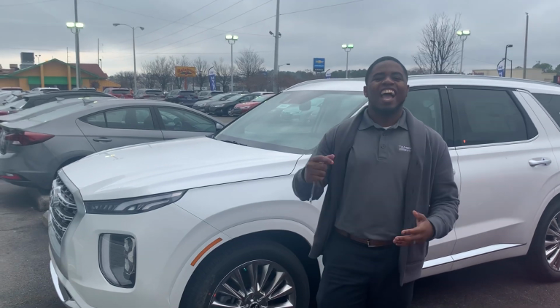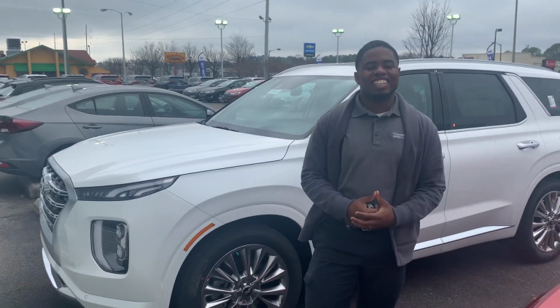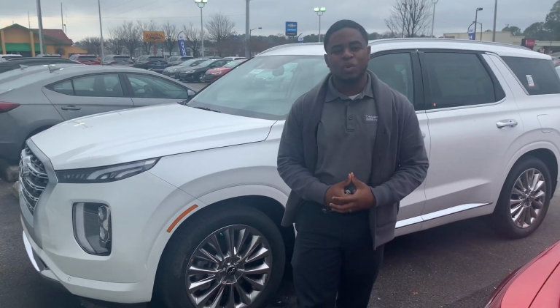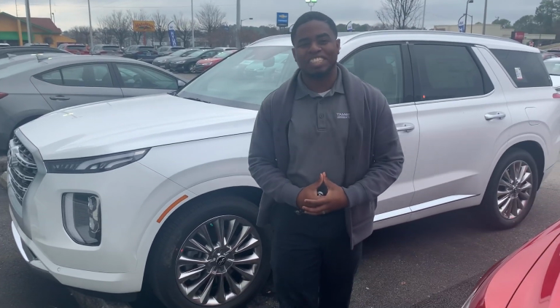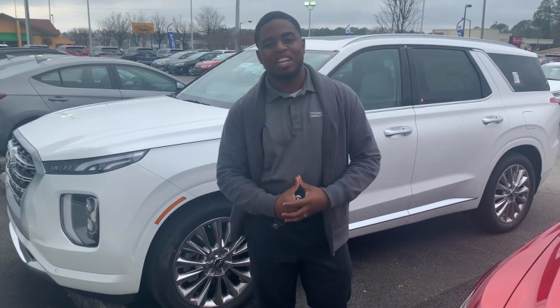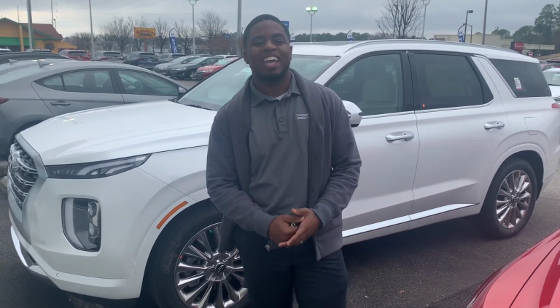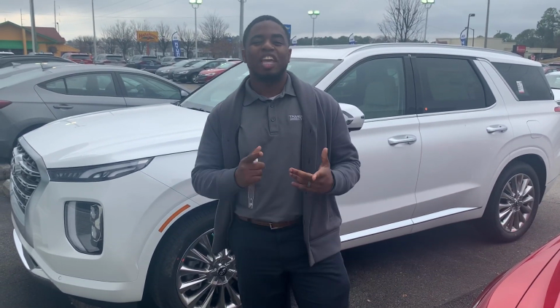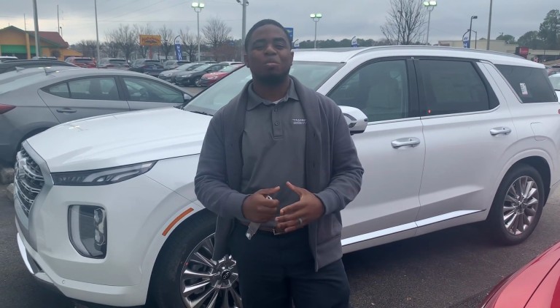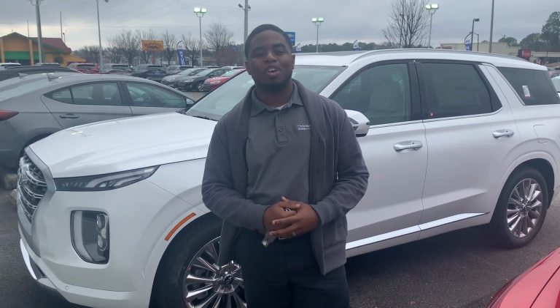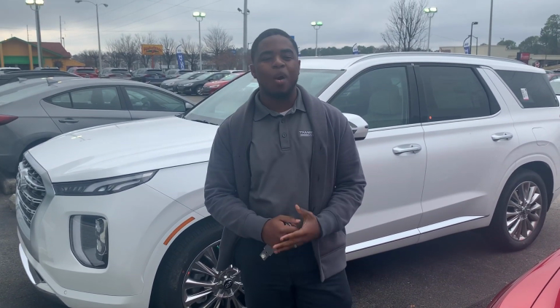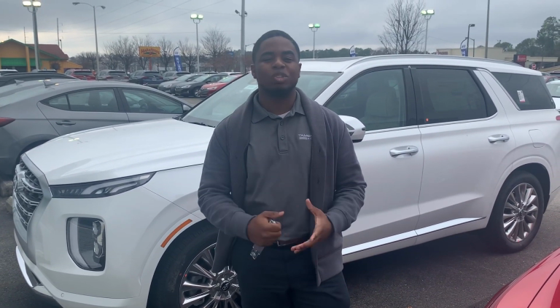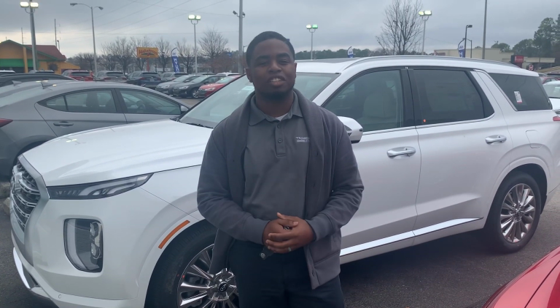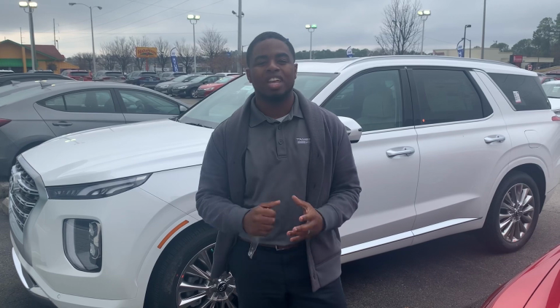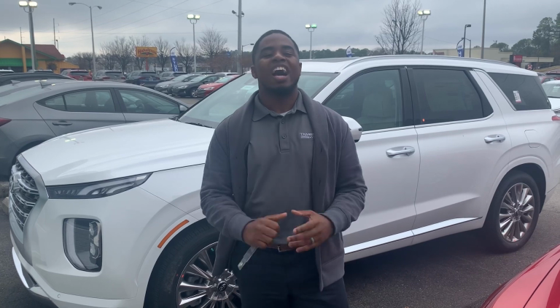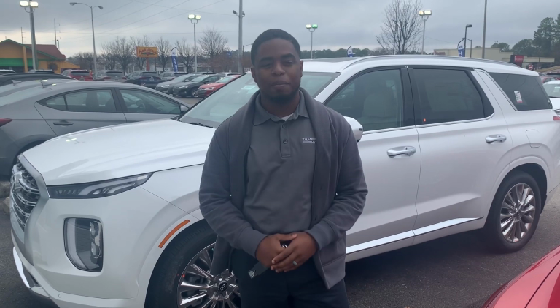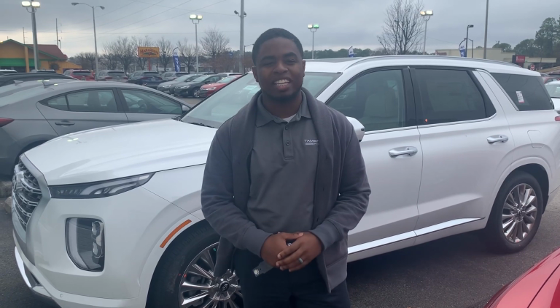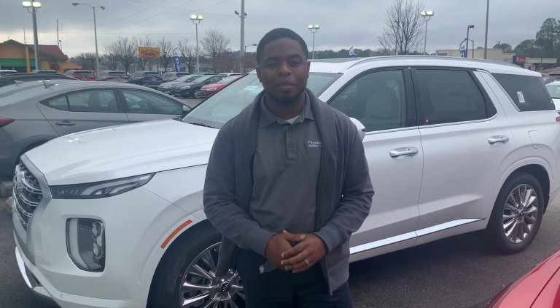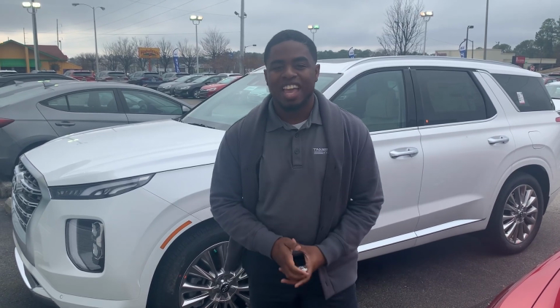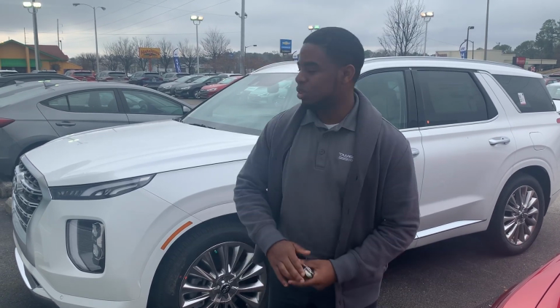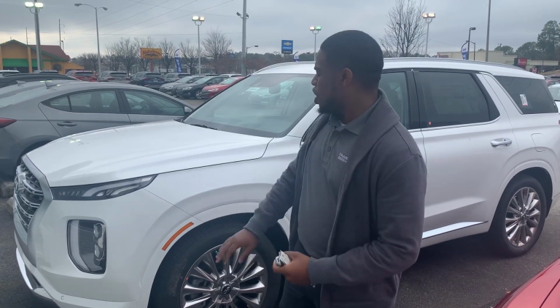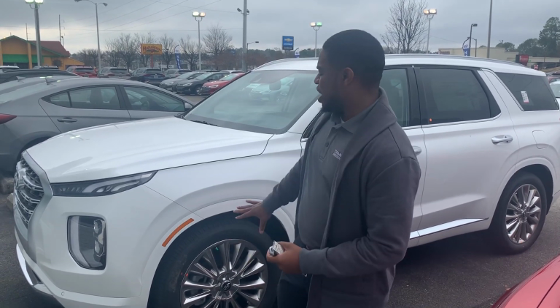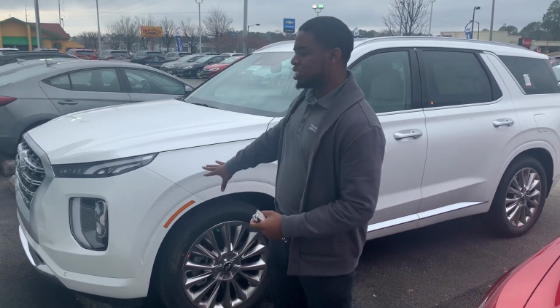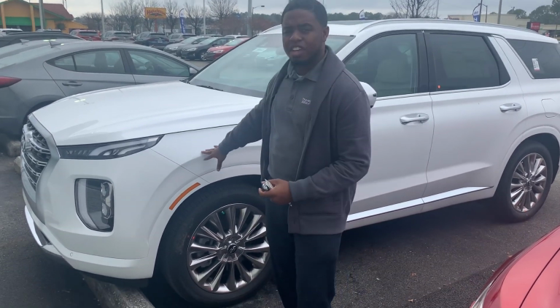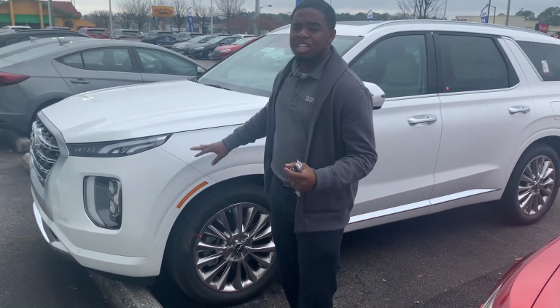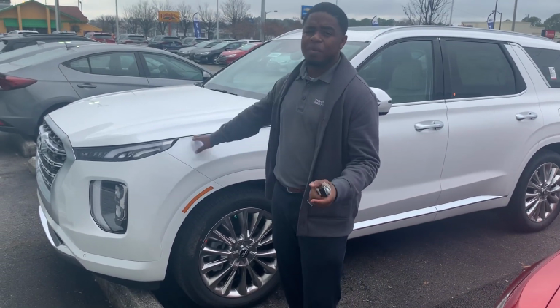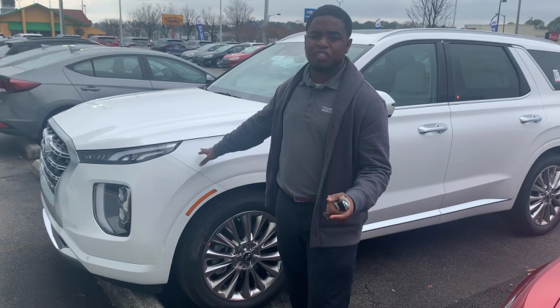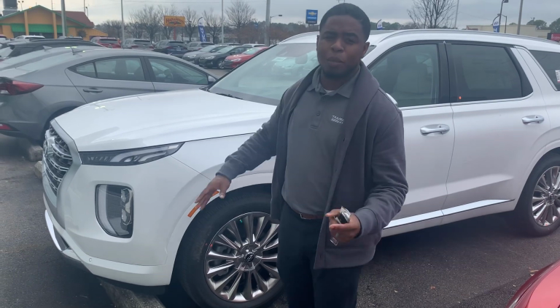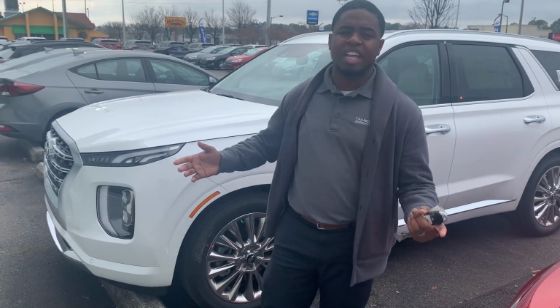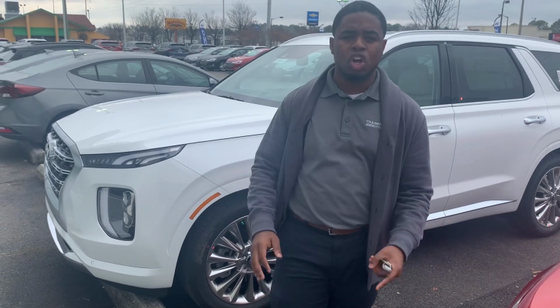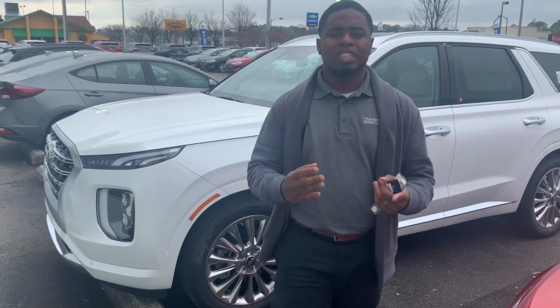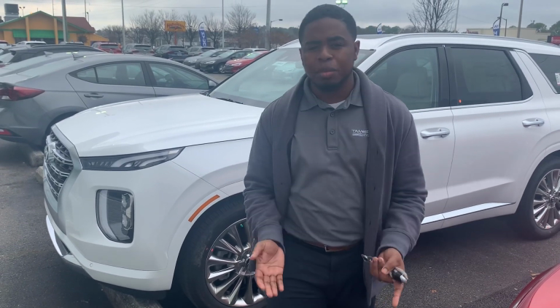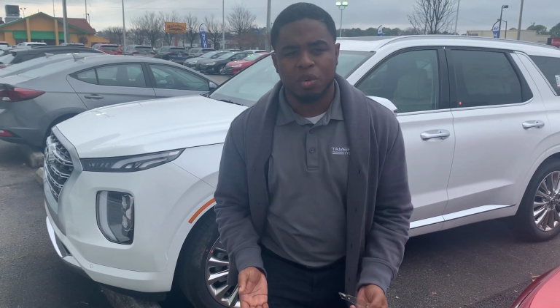Hey, this is Antoine at 10 Run Hyundai. Thank you so much for your interest in this 2020 Hyundai Palisade Limited. As you can see, you have everything stock here. It's a very nice vehicle, but will not last long. Not too many around.